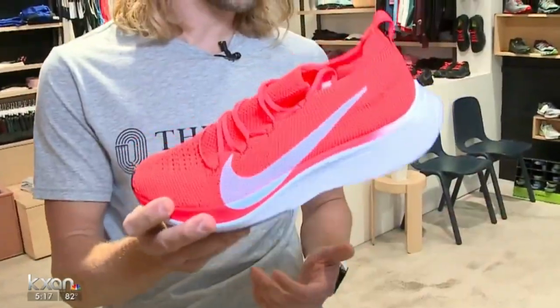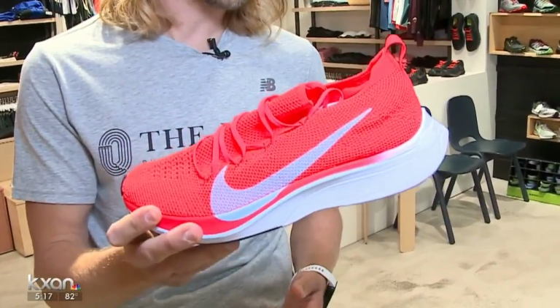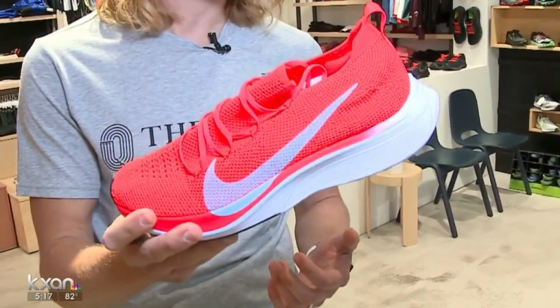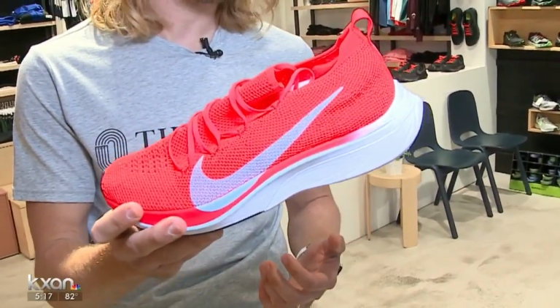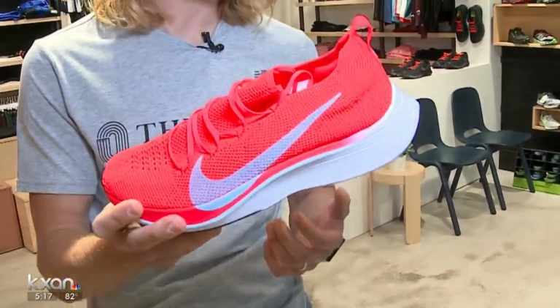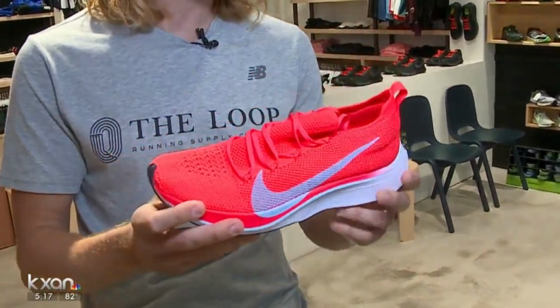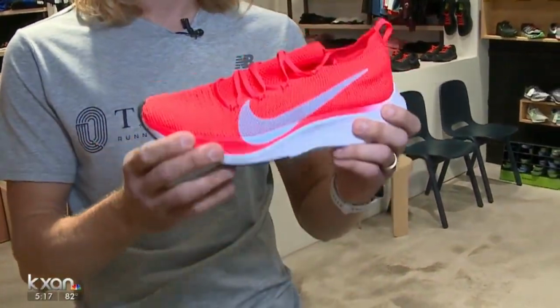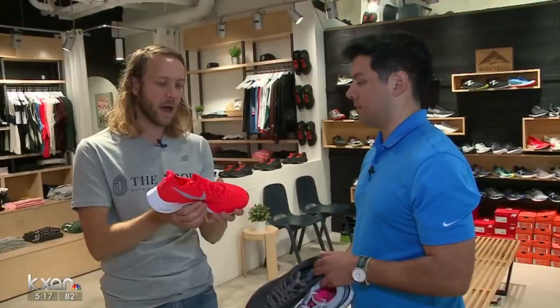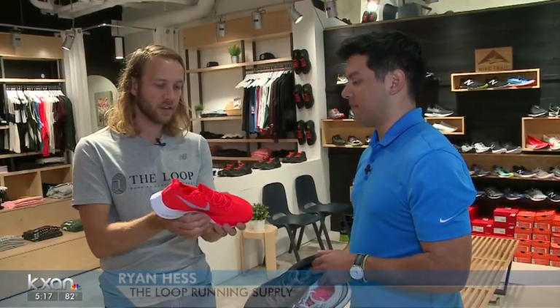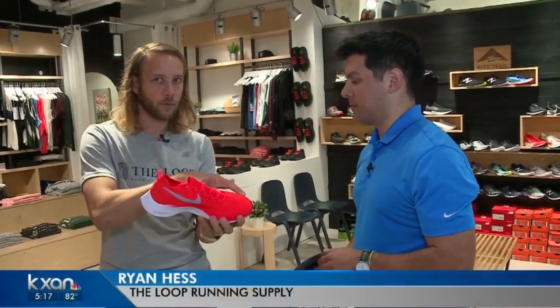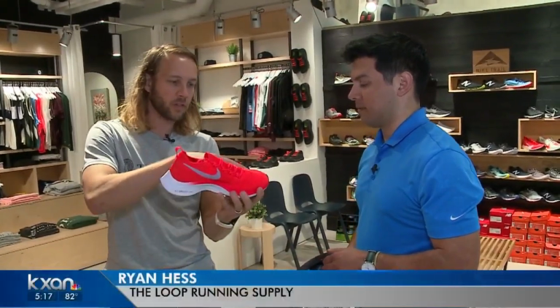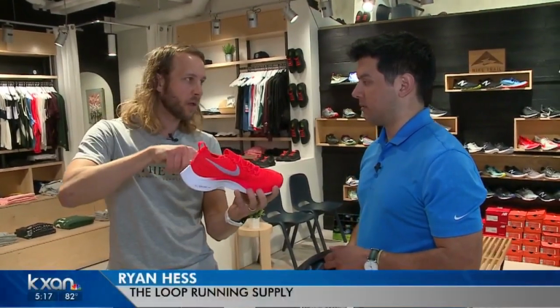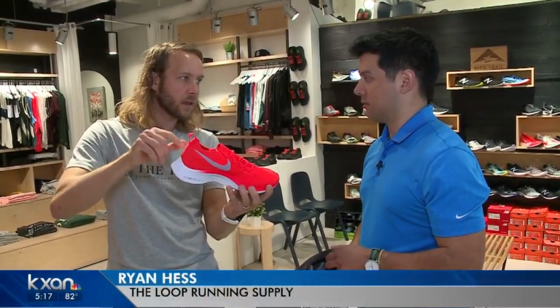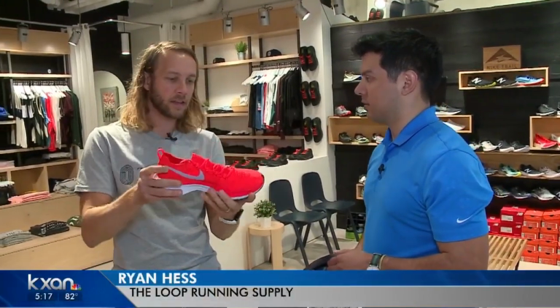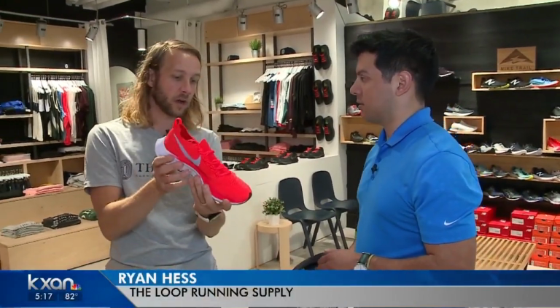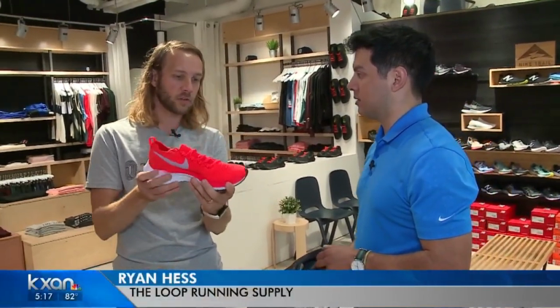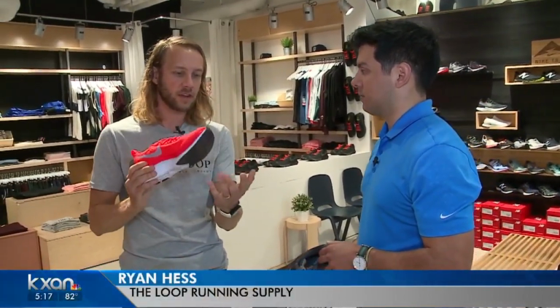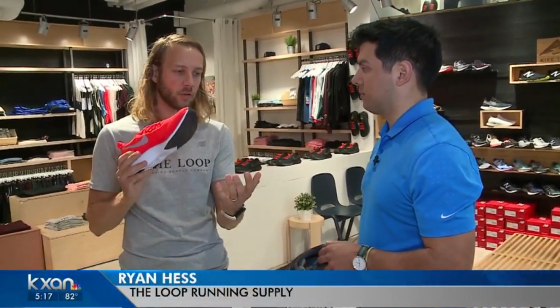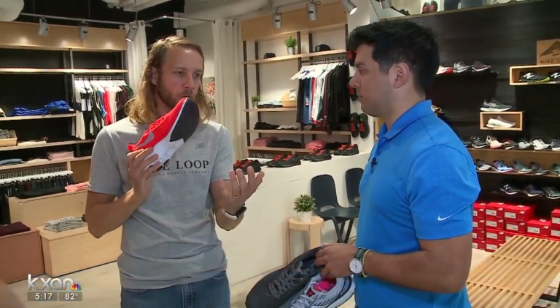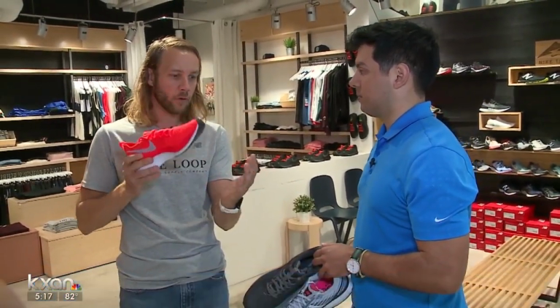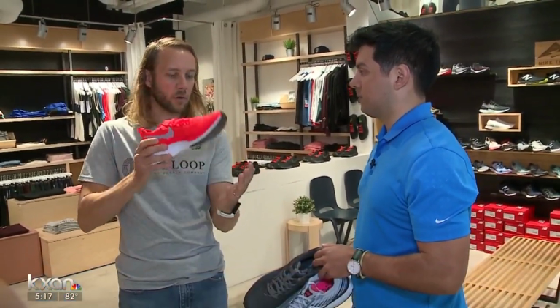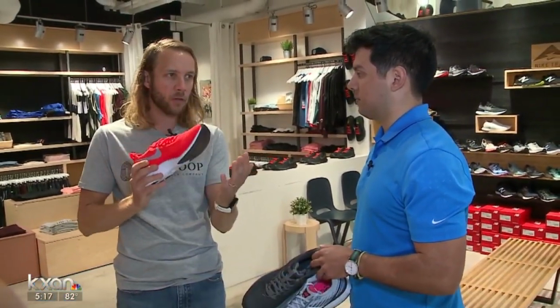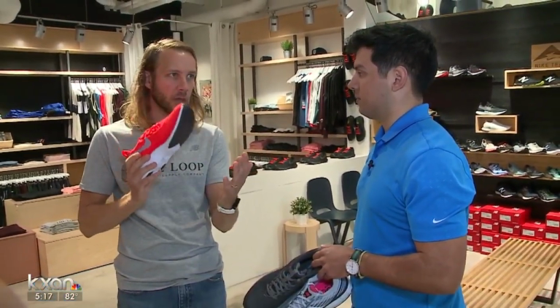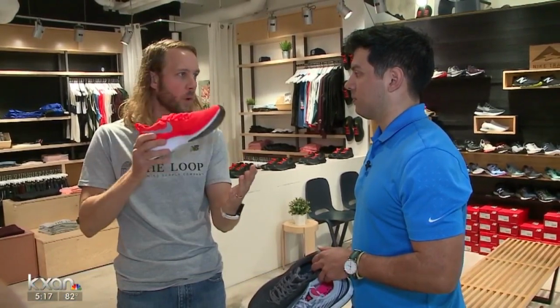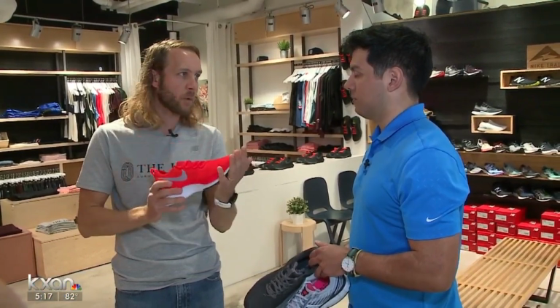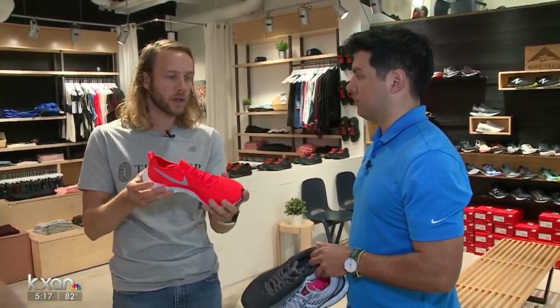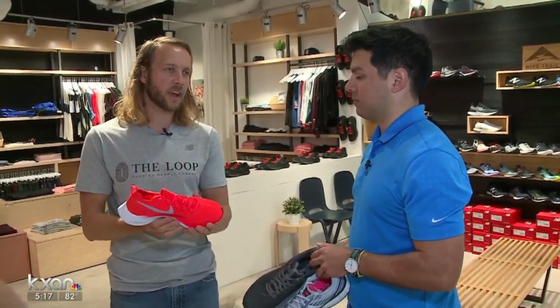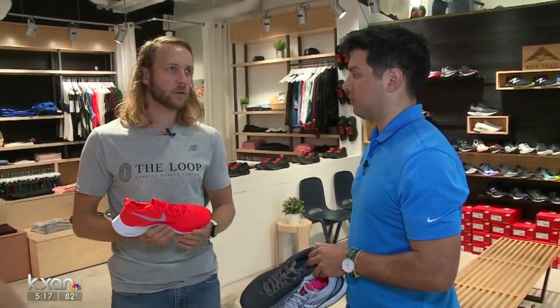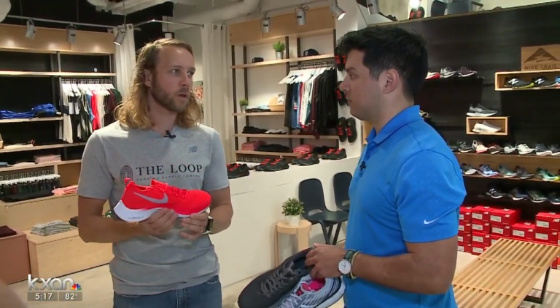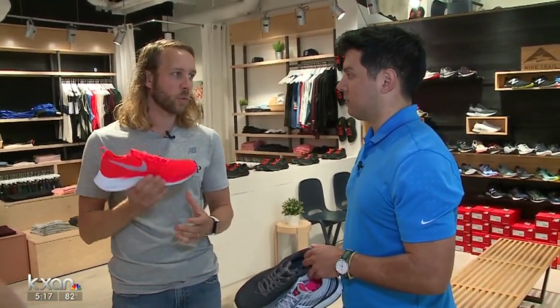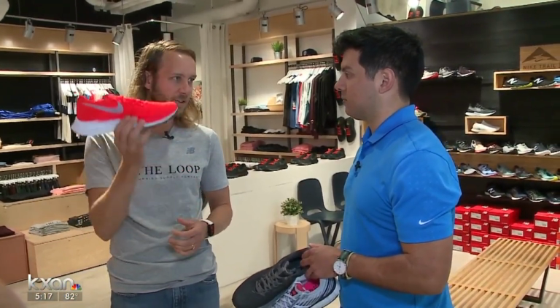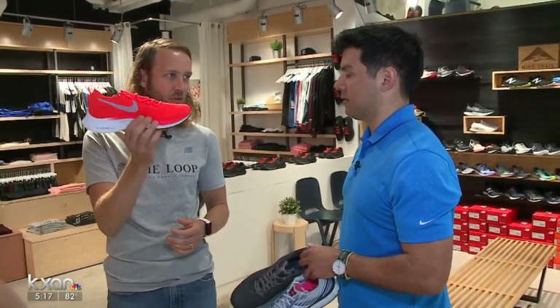The benefit to this shoe is it's super light, as you can see — it's ounces. It's got a full-length carbon plate in it and it's still got cushioning. So it's designed to get you in the perfect form when you're running a marathon, and you can keep toeing off perfectly. Someone was averaging 4:40 miles for 26 miles in this shoe.